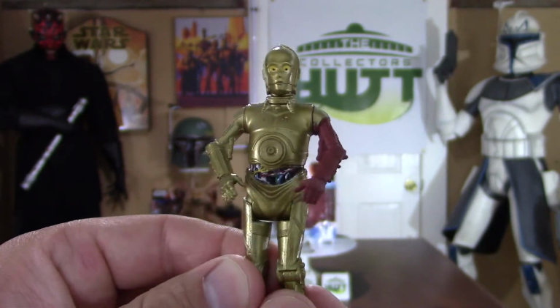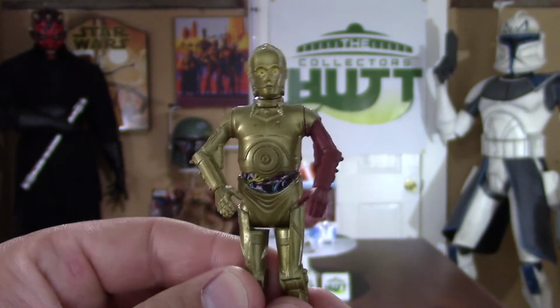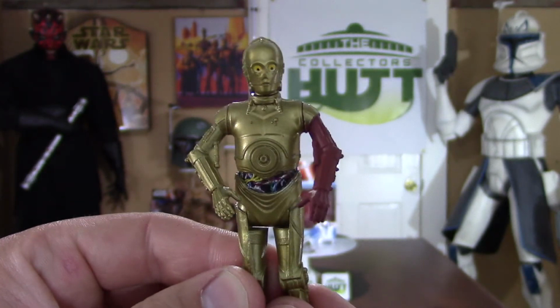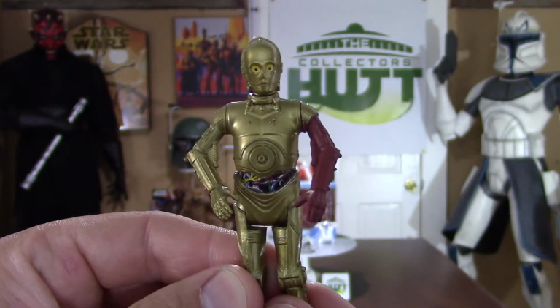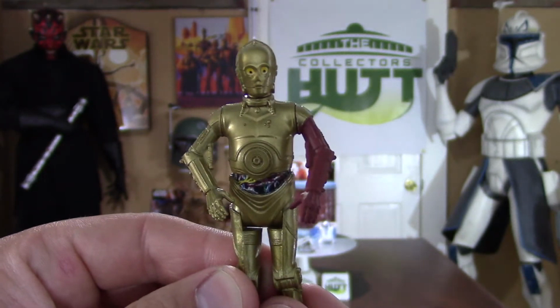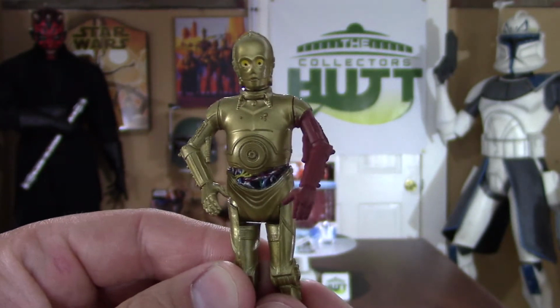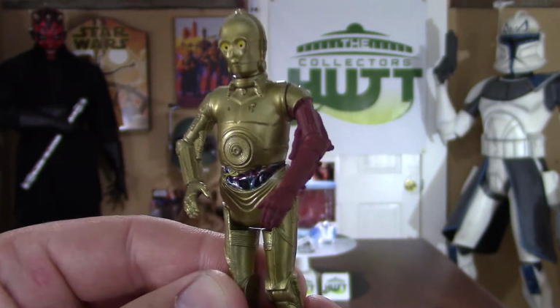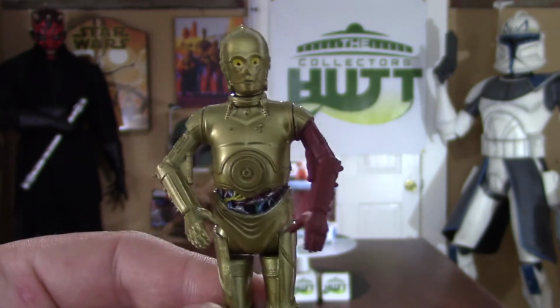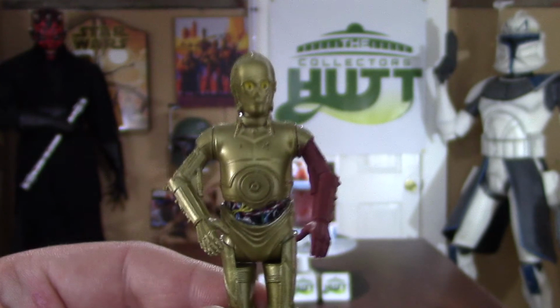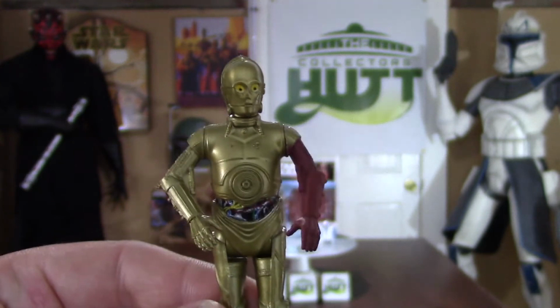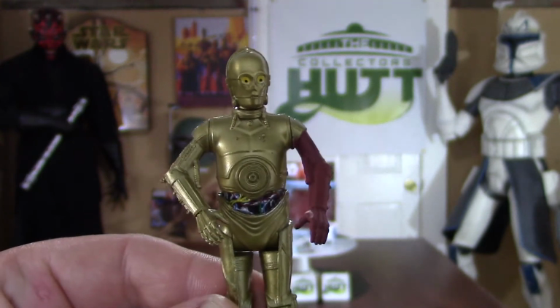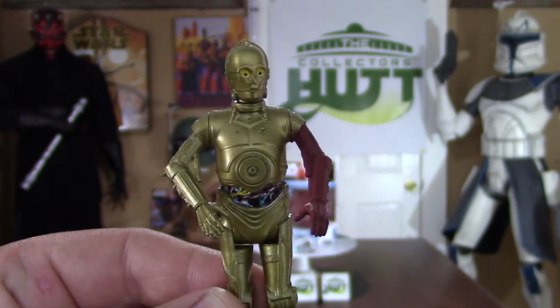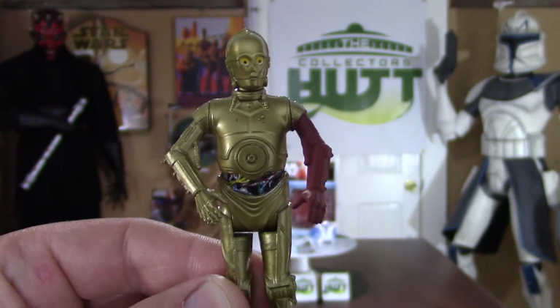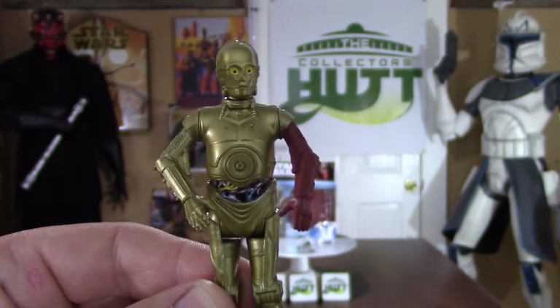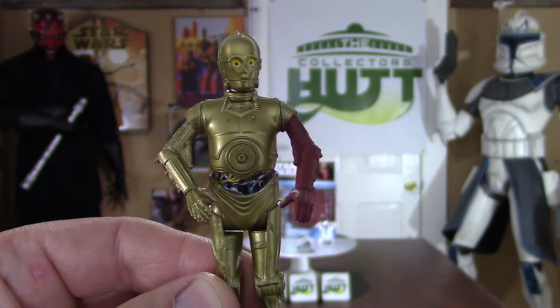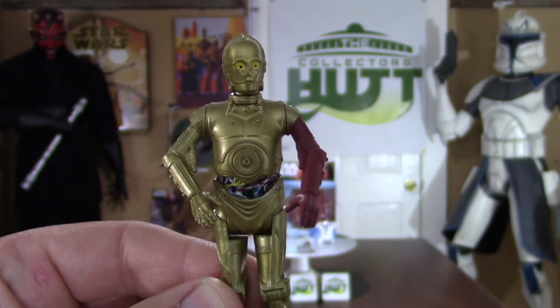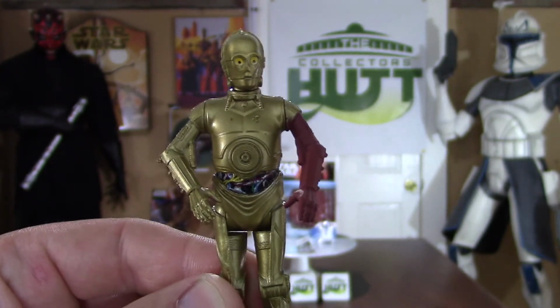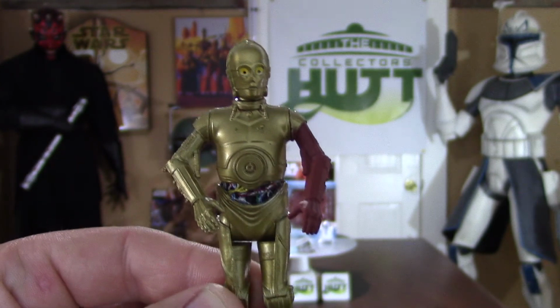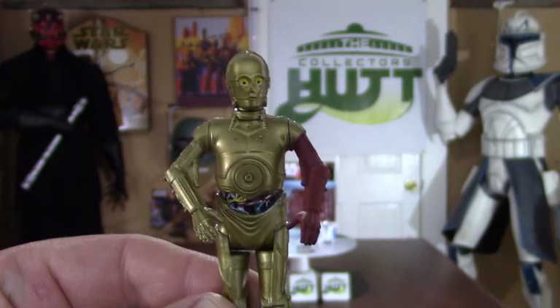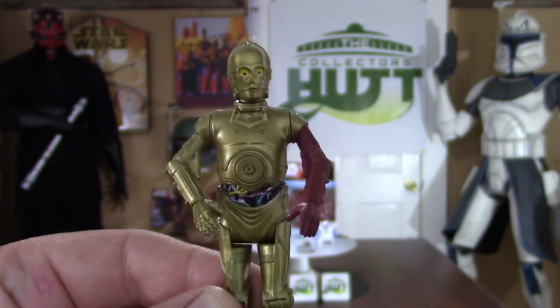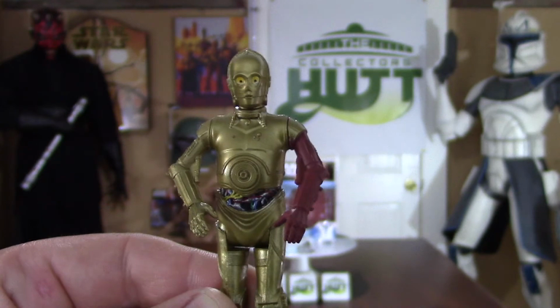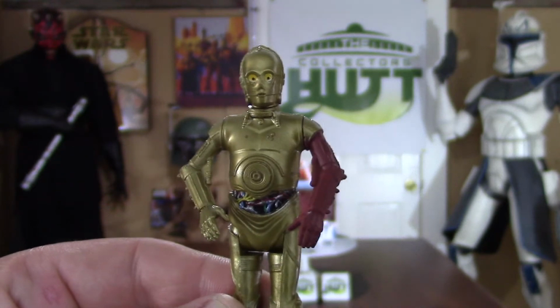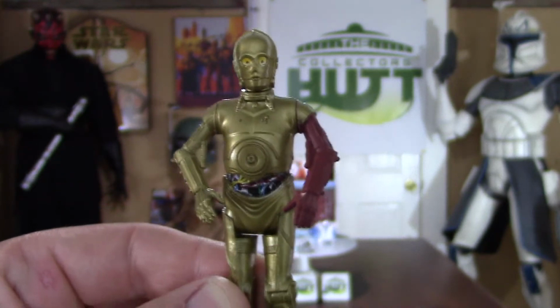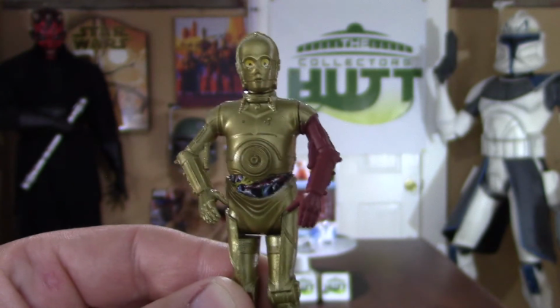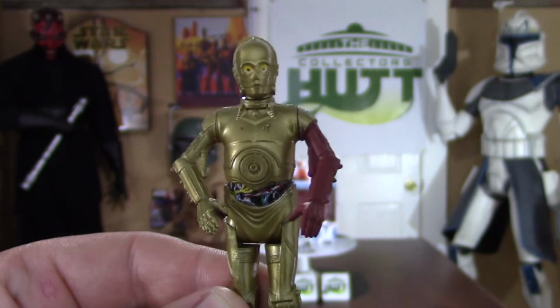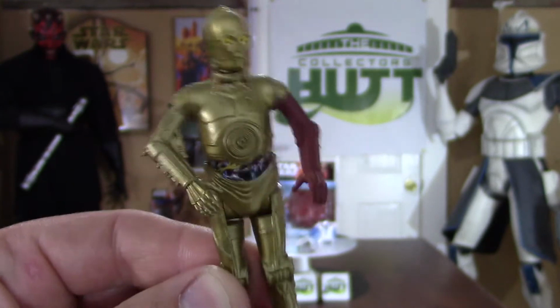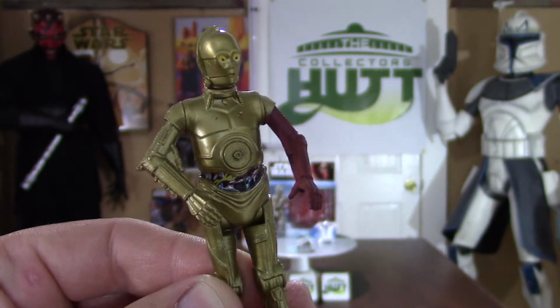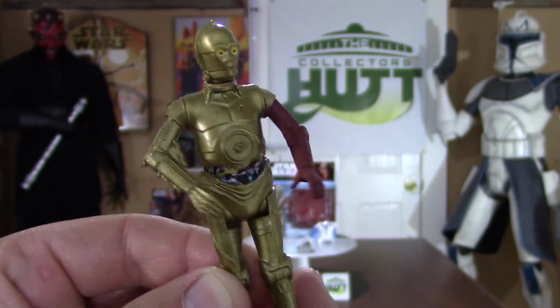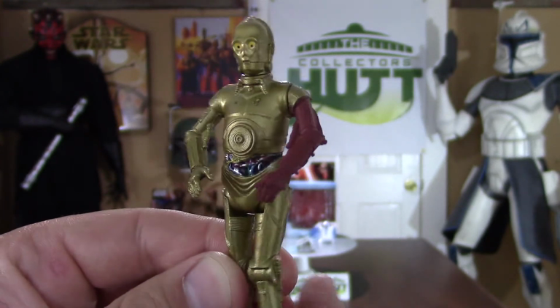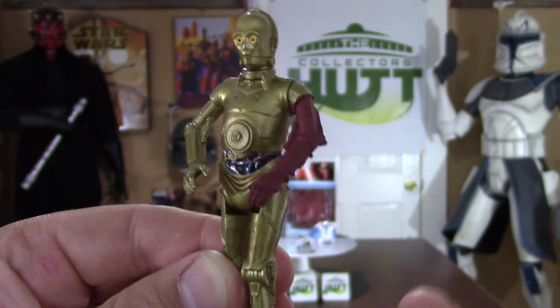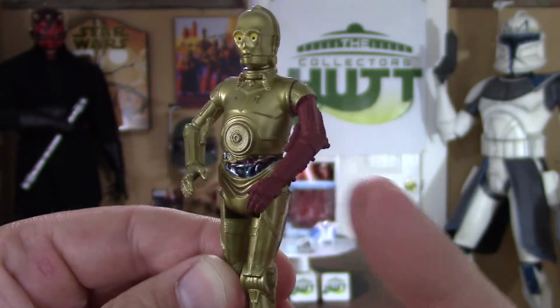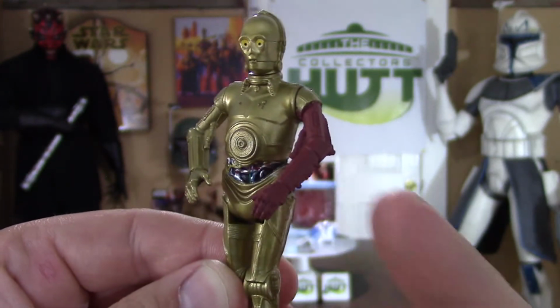I got lucky and found this pack at our Target, so if you guys see it definitely pick it up — it's totally worth it. I know they're very basic figures and we all have like 50 C-3POs and R2-D2s, but you can never have enough. And come on guys — red arm!